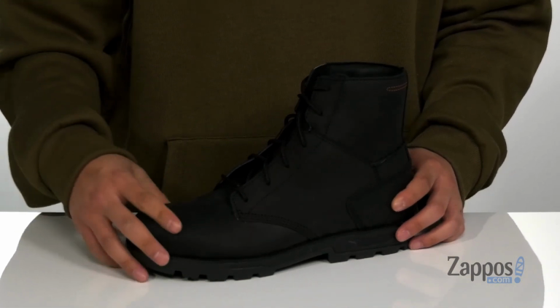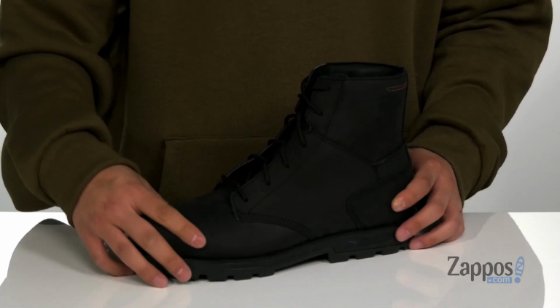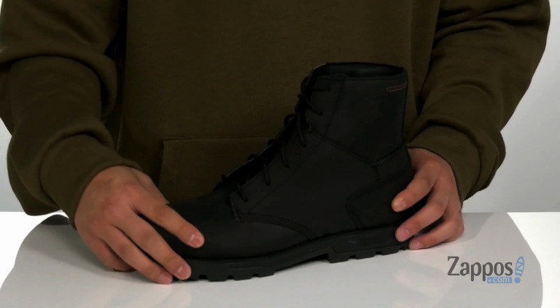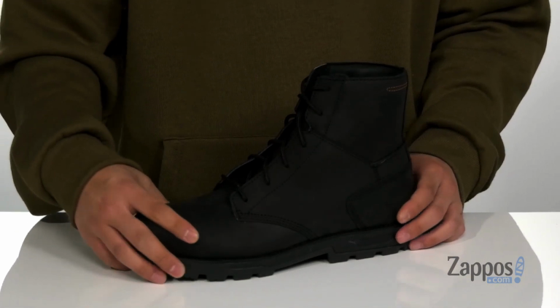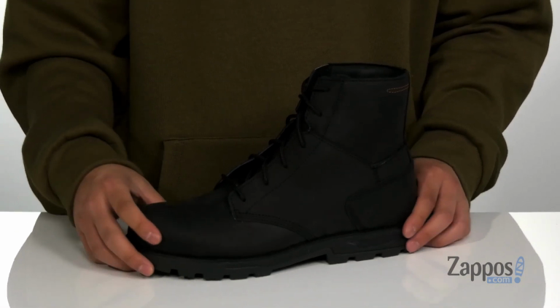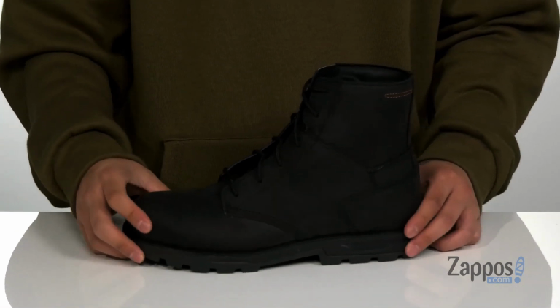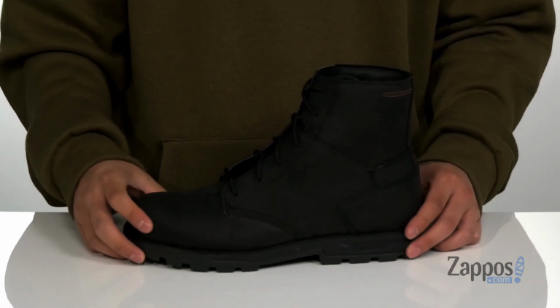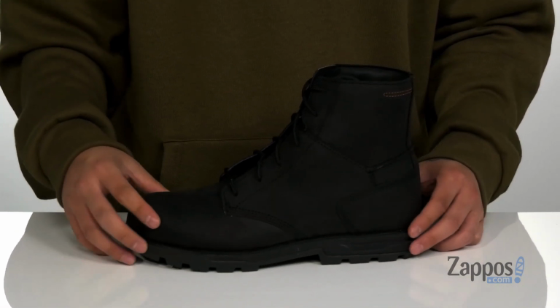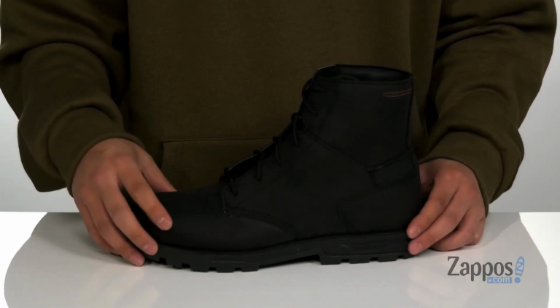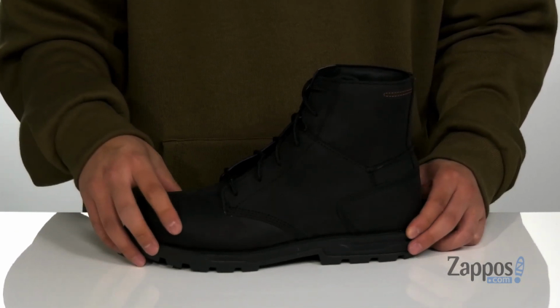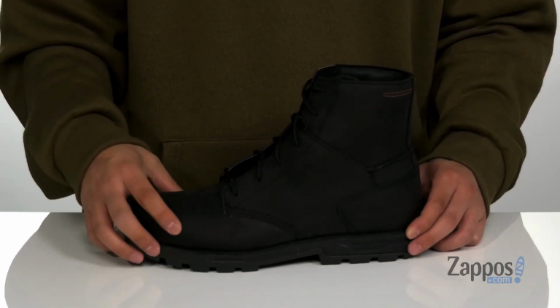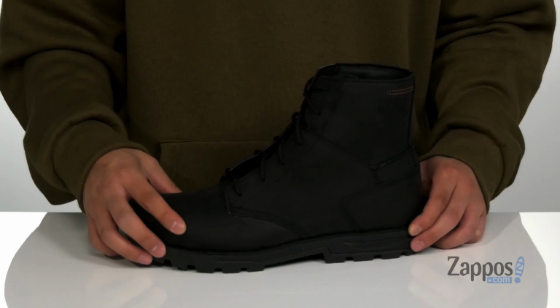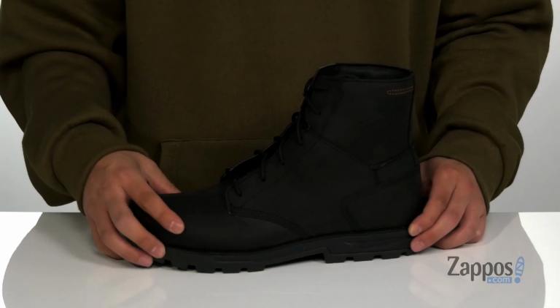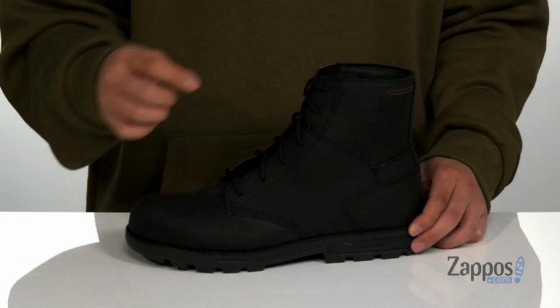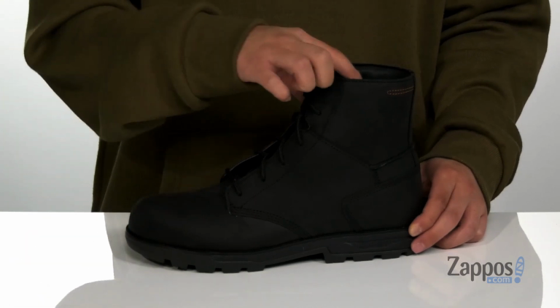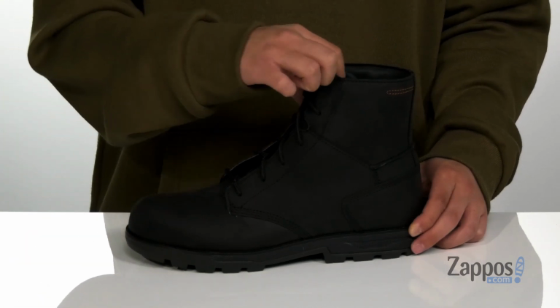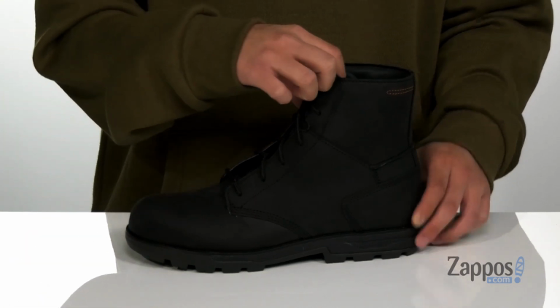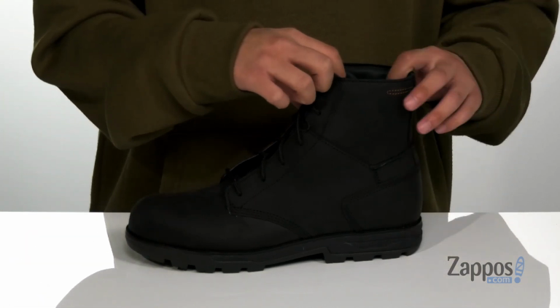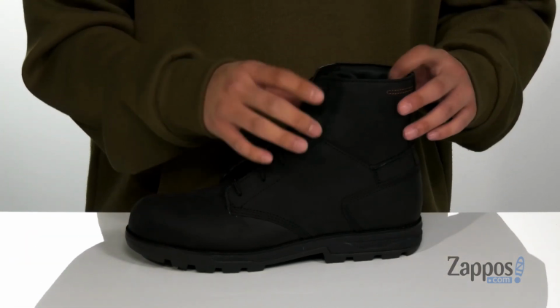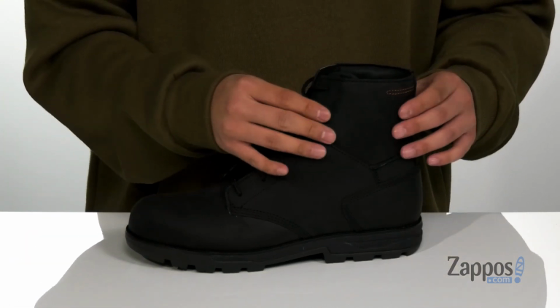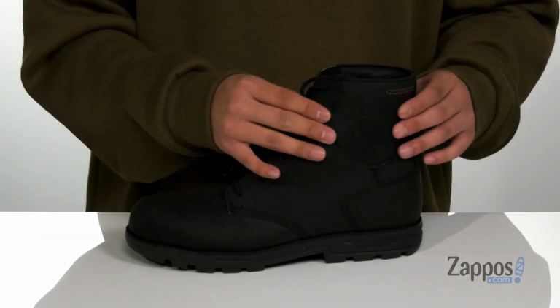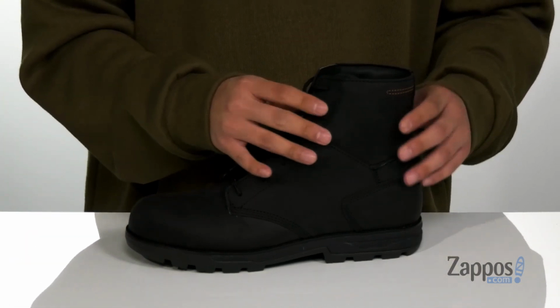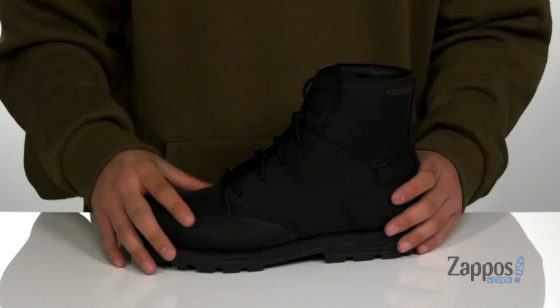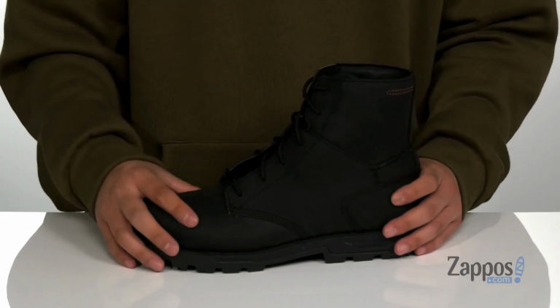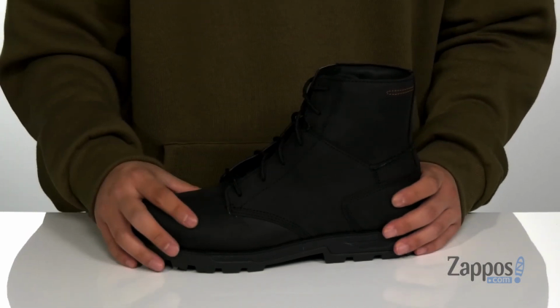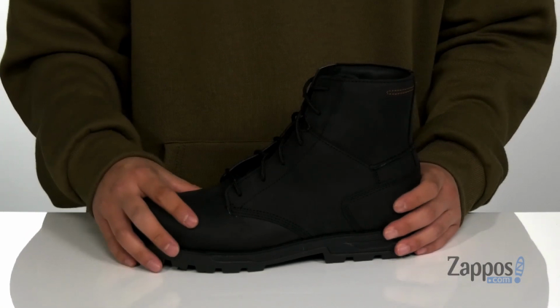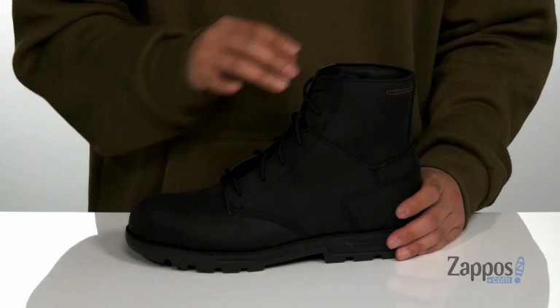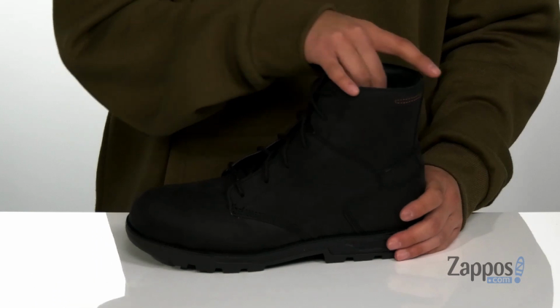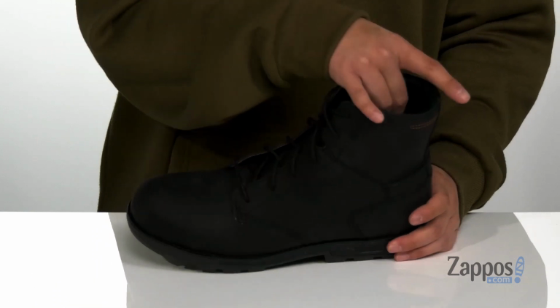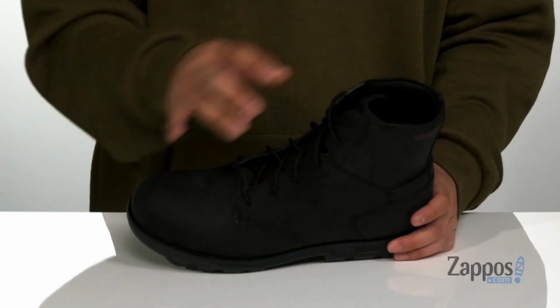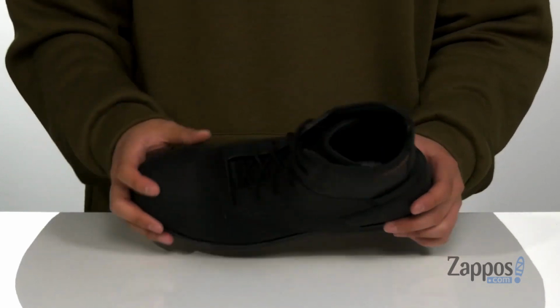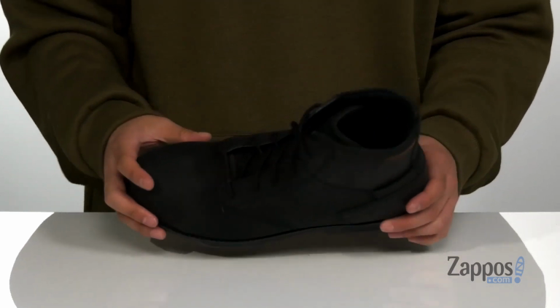A steel toe provides additional protection and this boot also meets electrical hazard safety standards. There's padding on the tongue and collar with a high top silhouette that provides additional support around the ankle and a quick-drying fabric lining.